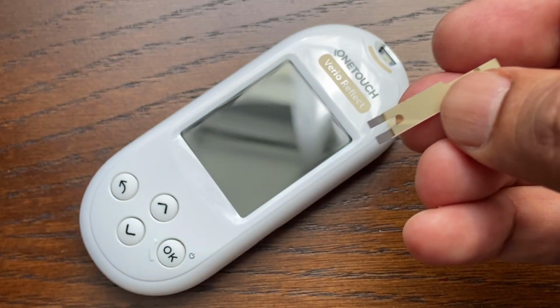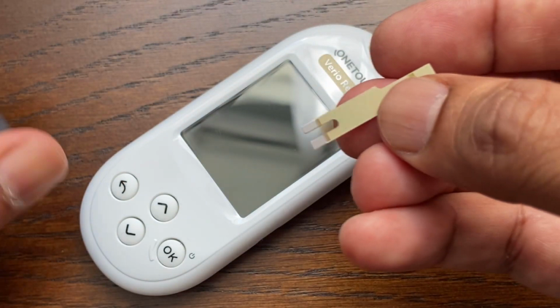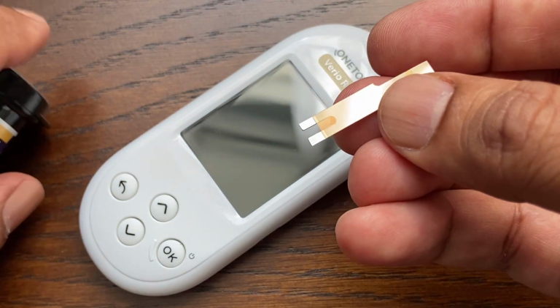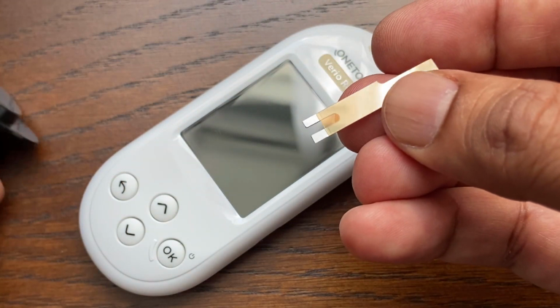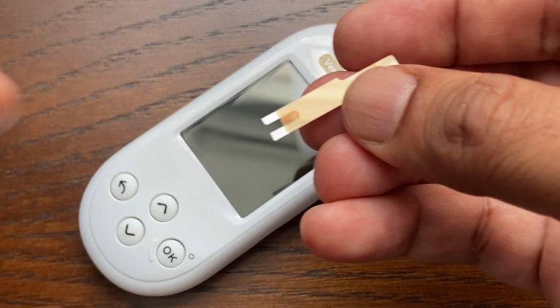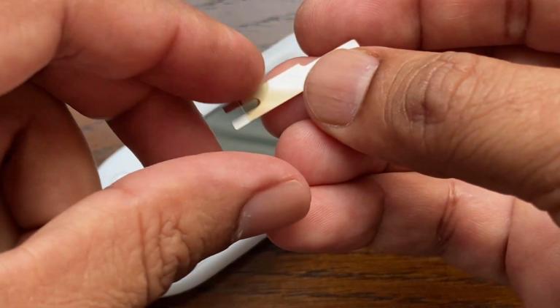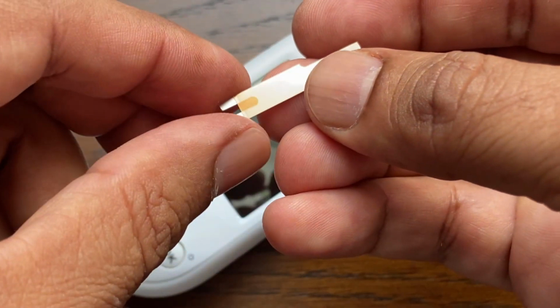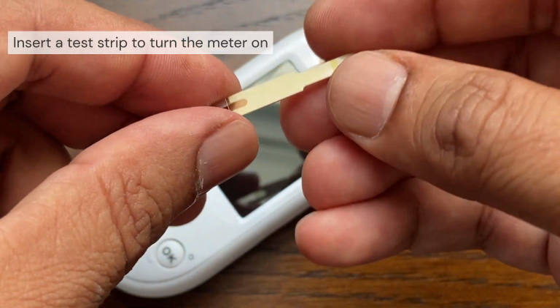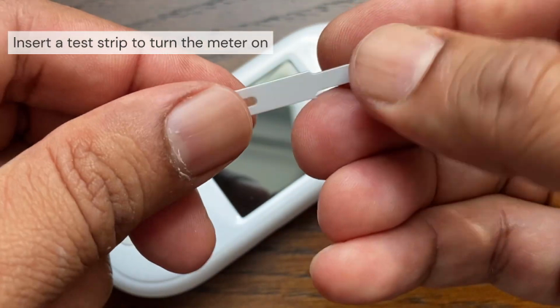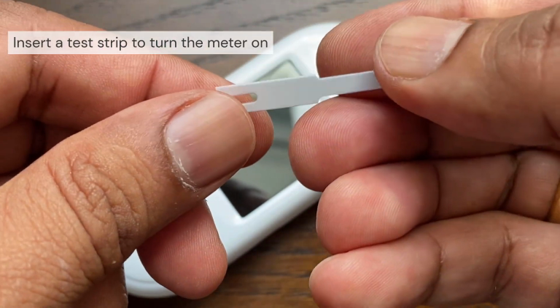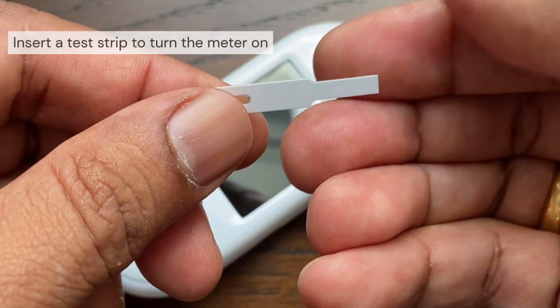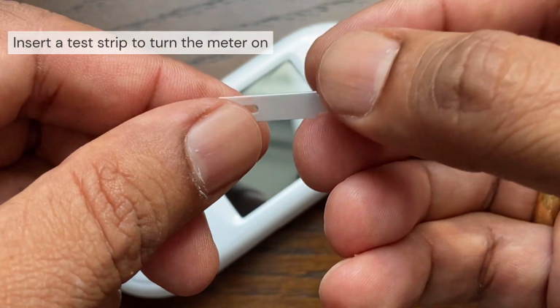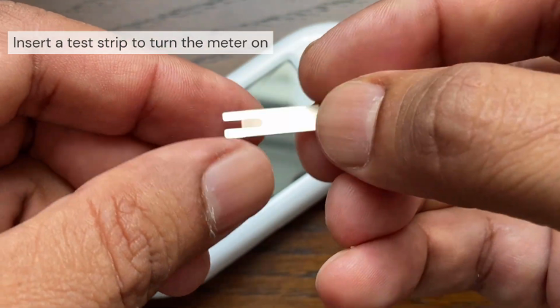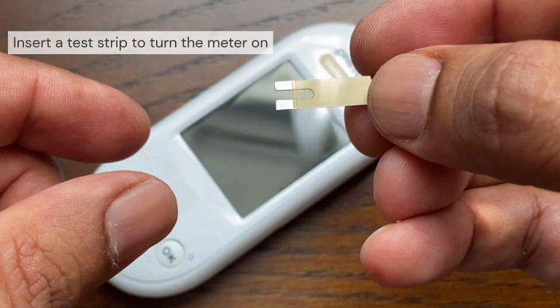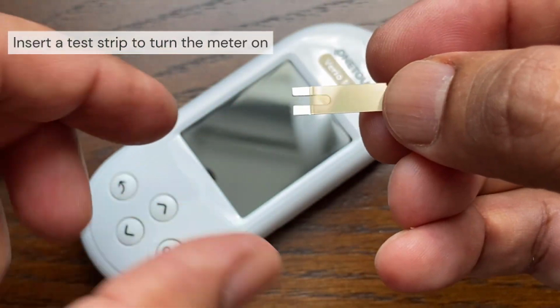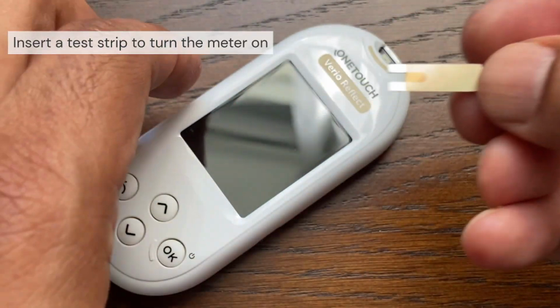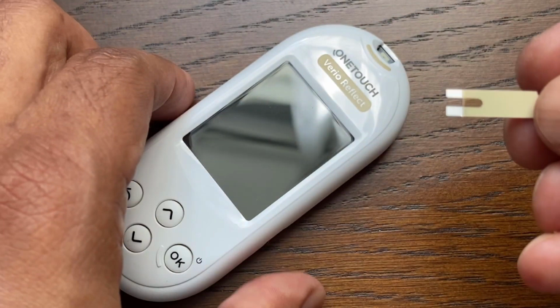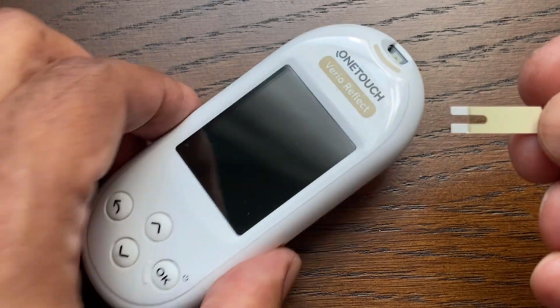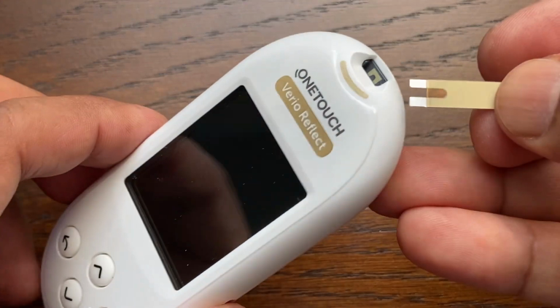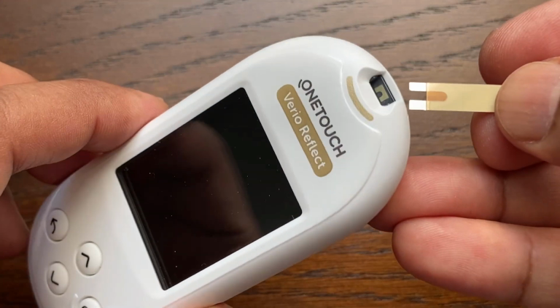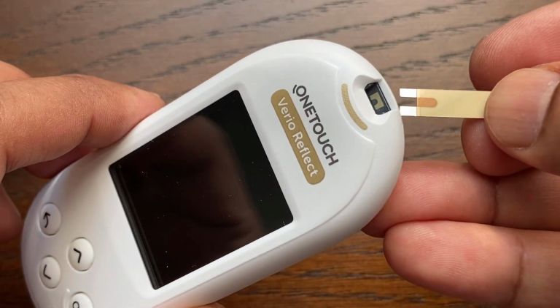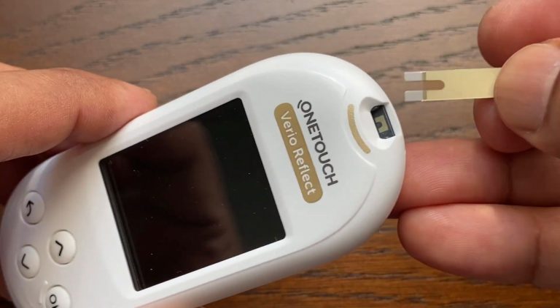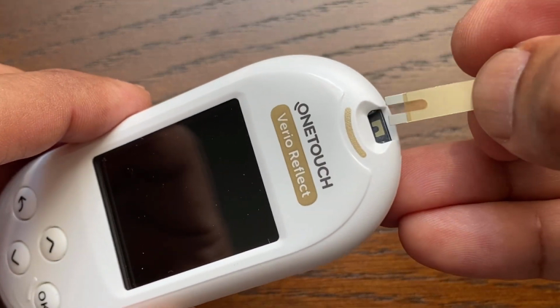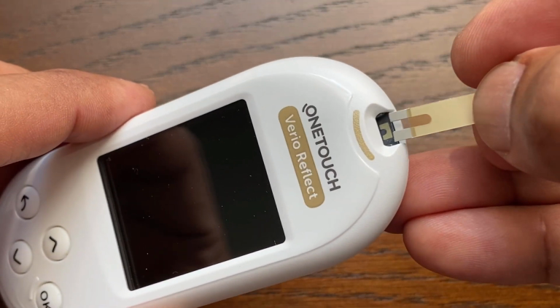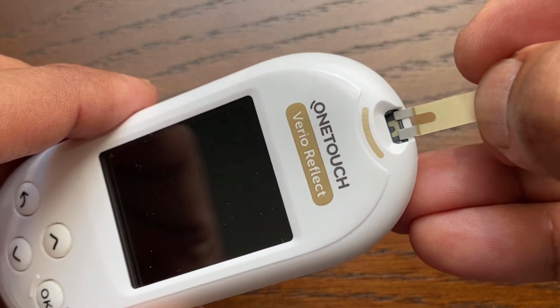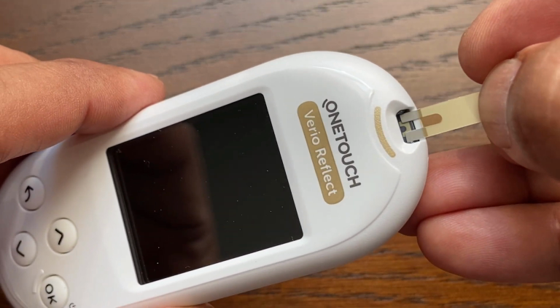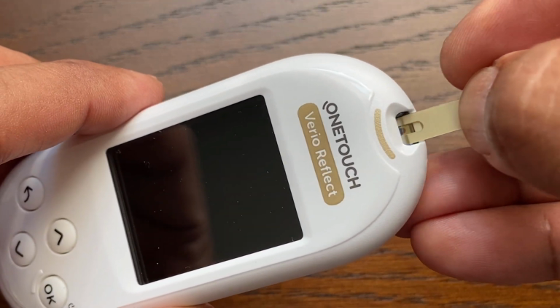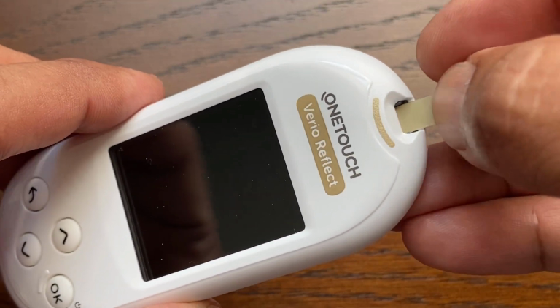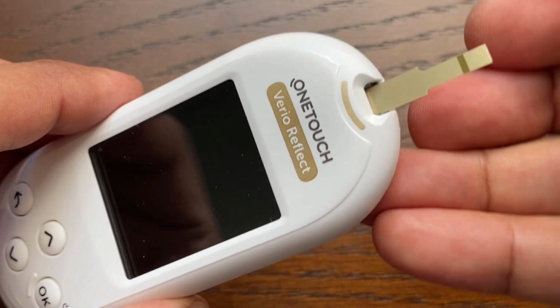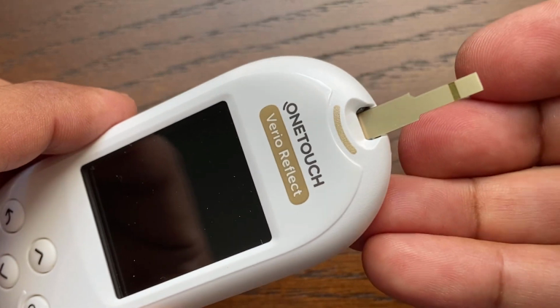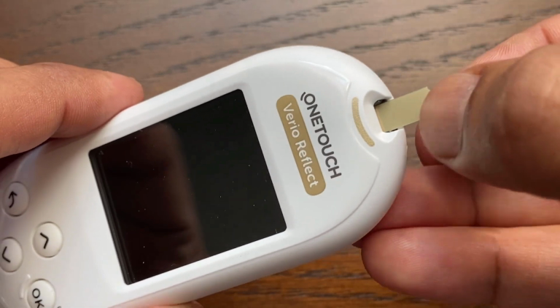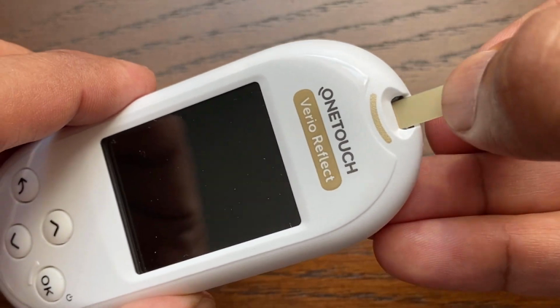To turn the meter on, simply insert the test strip into the meter. Insert a test strip into the test strip port with the gold side of the test strip and the two silver prongs facing you. Note: no separate step to code the meter is required.